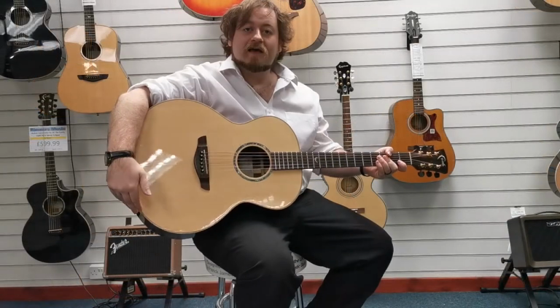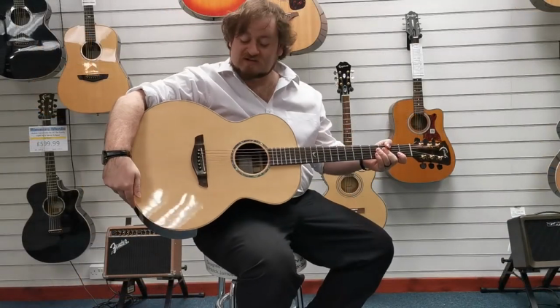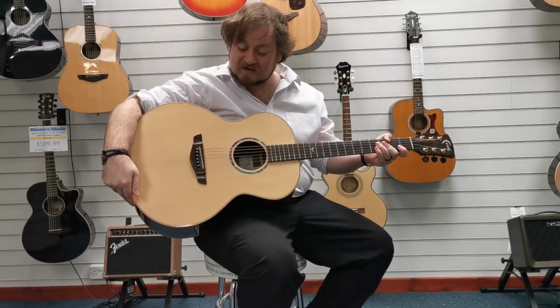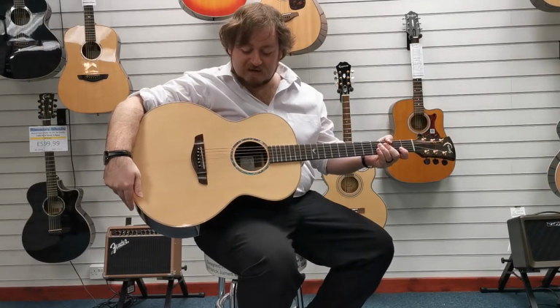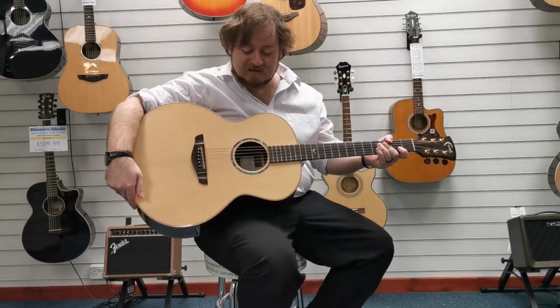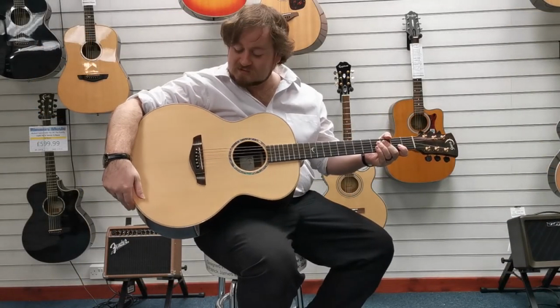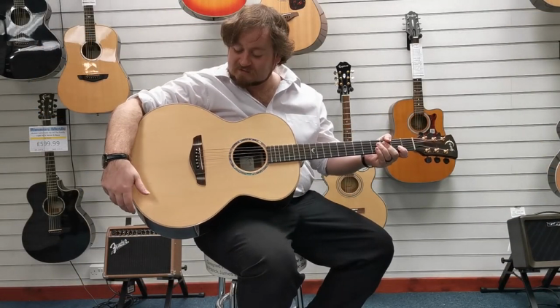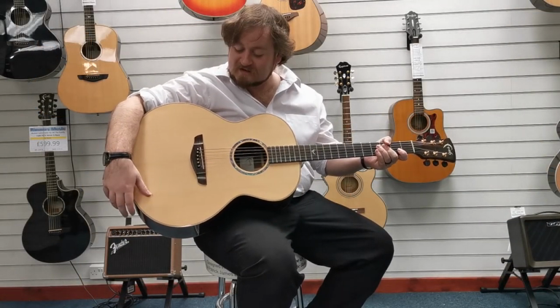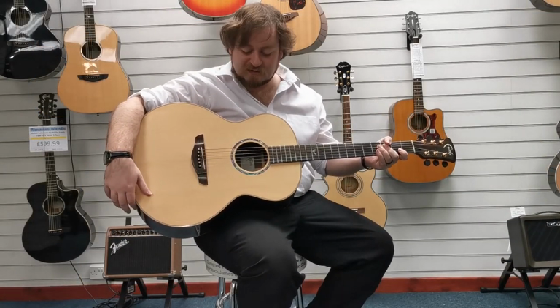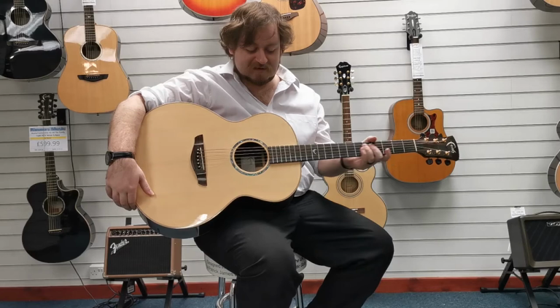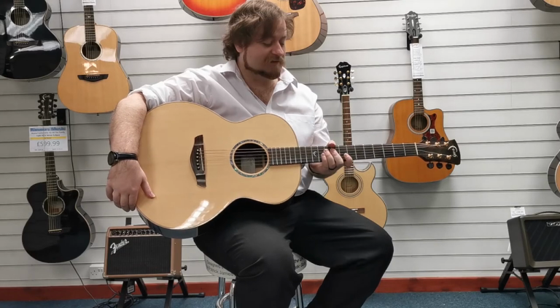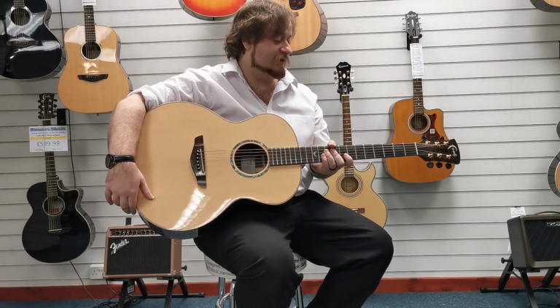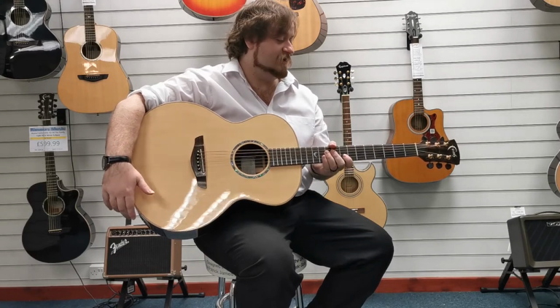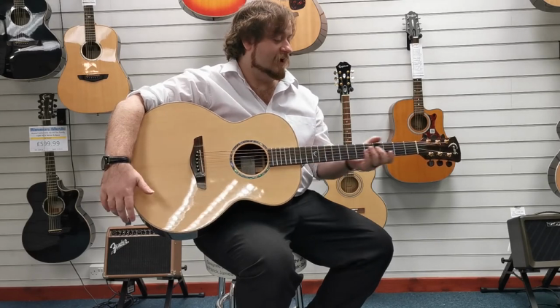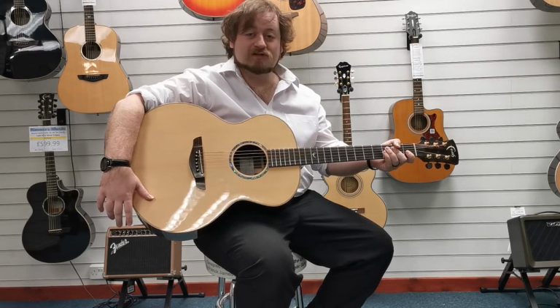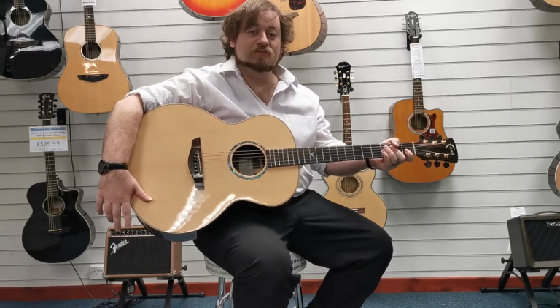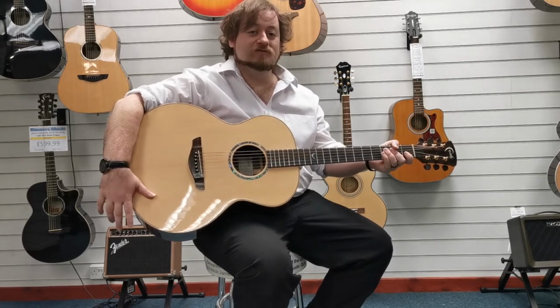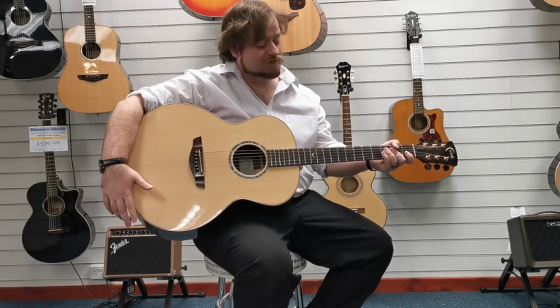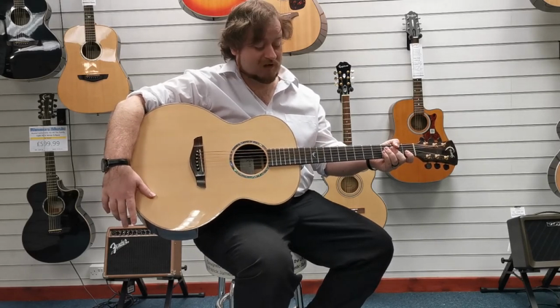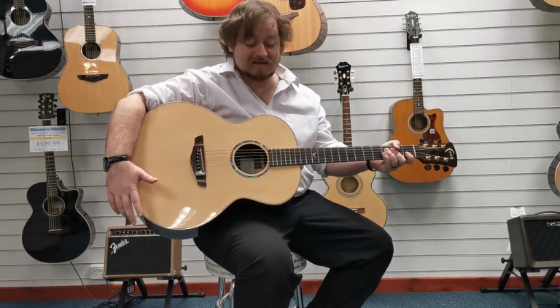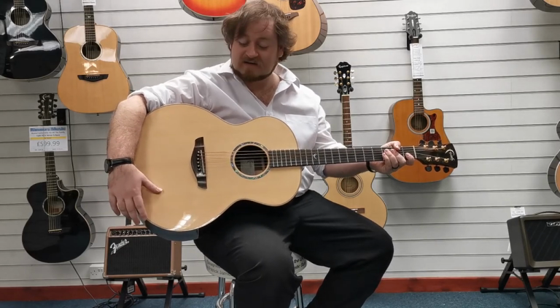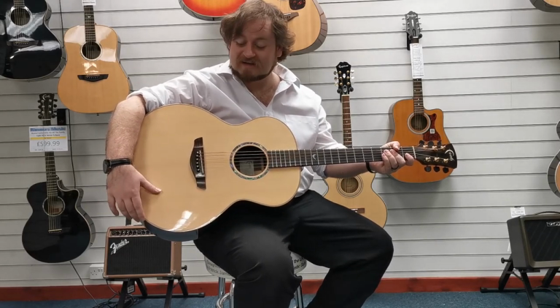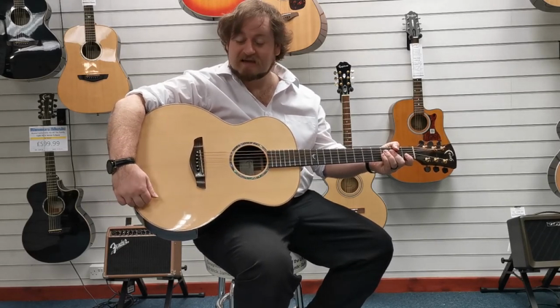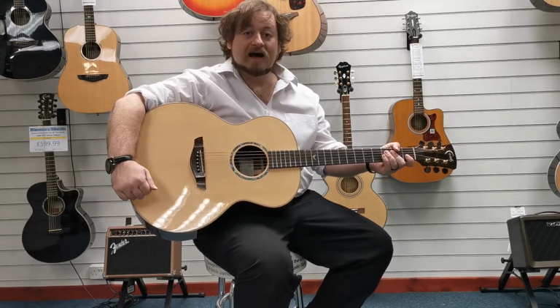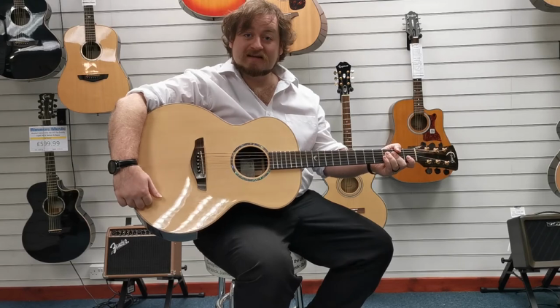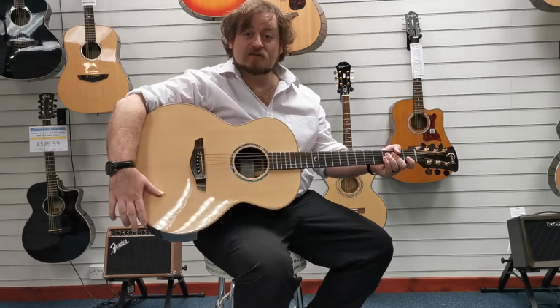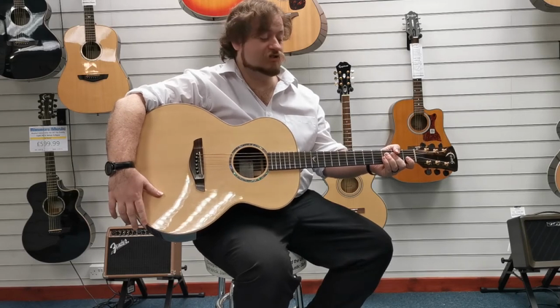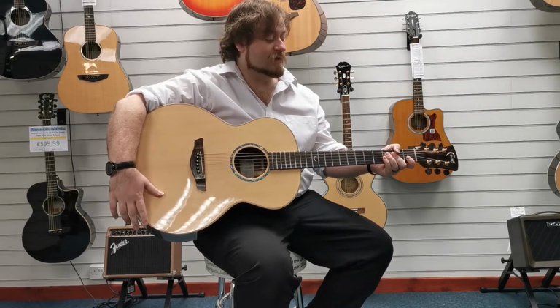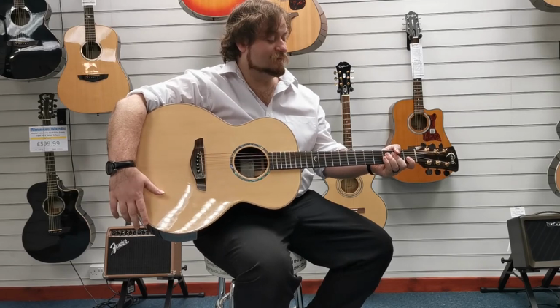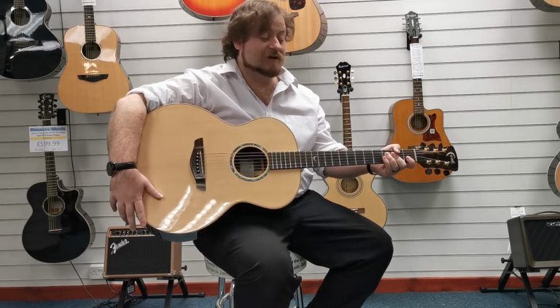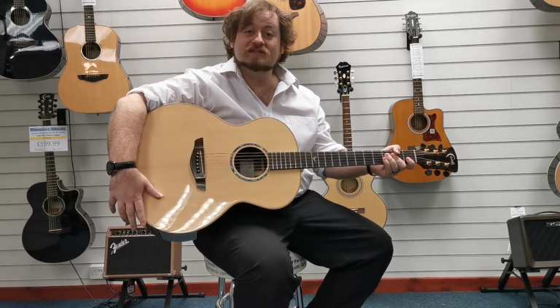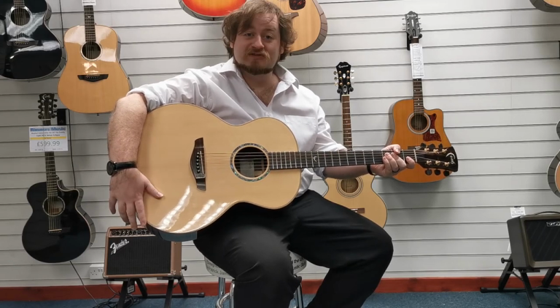So there we go. Used Faith Neptune high-gloss finish — absolutely beautiful looking and sounding guitar. I'm Danny at Rimmers Music Shop in Blackpool and we'll see you soon.